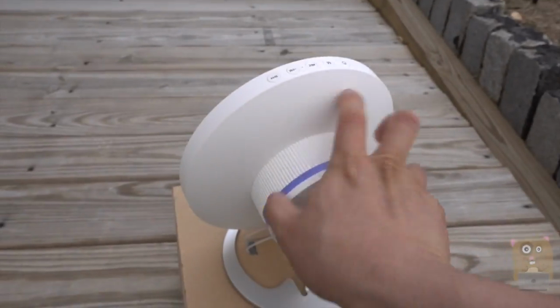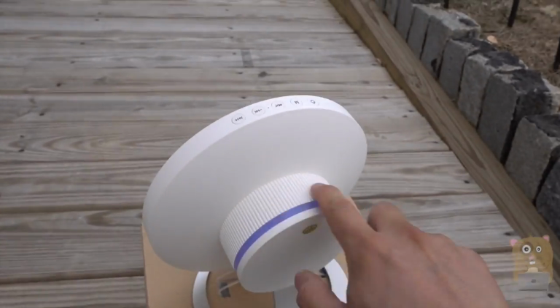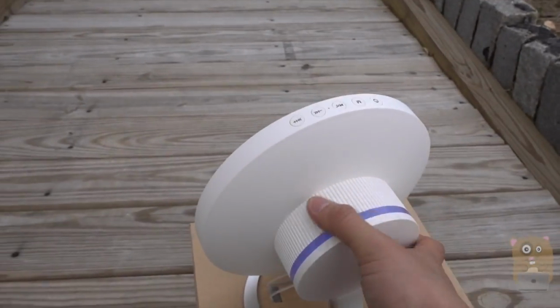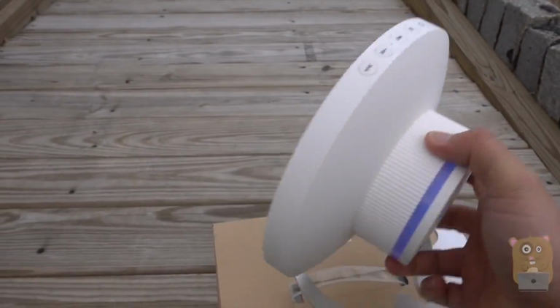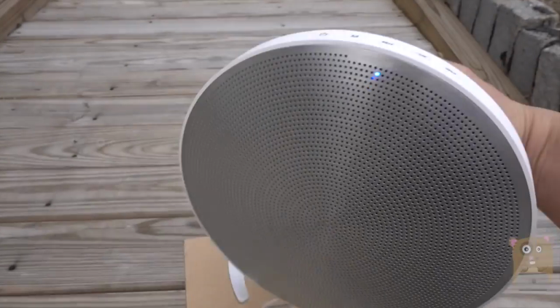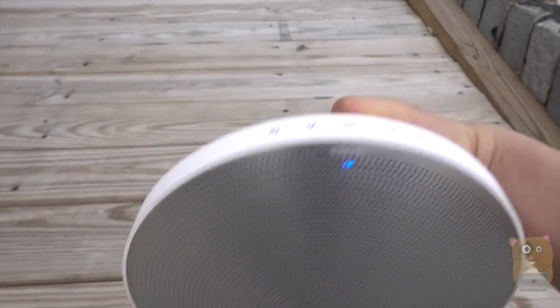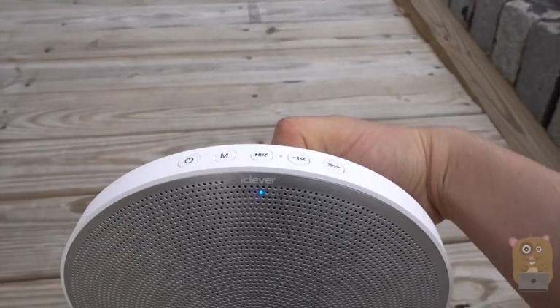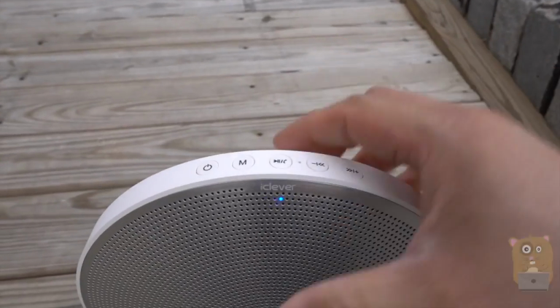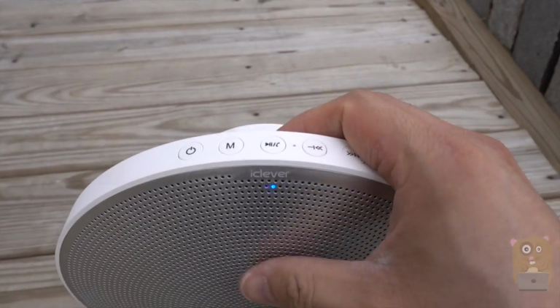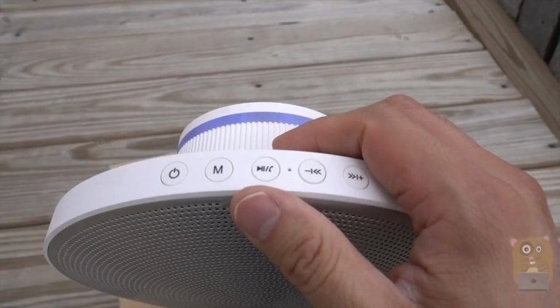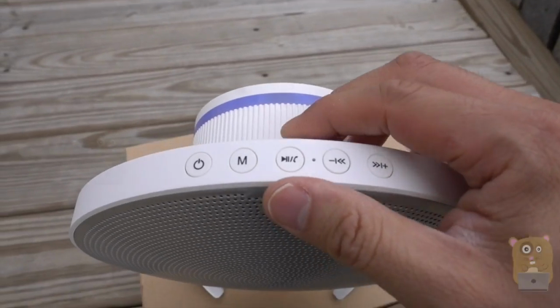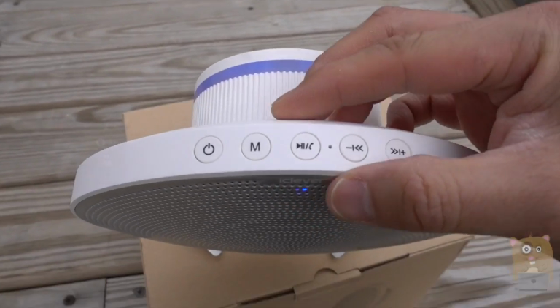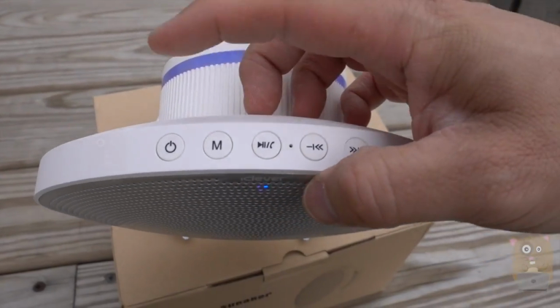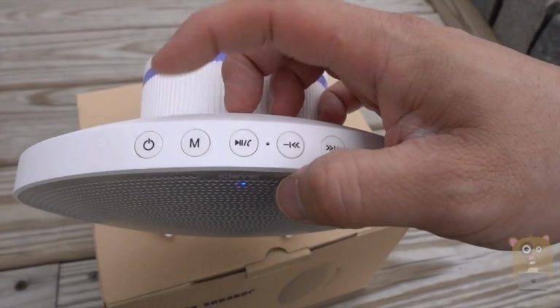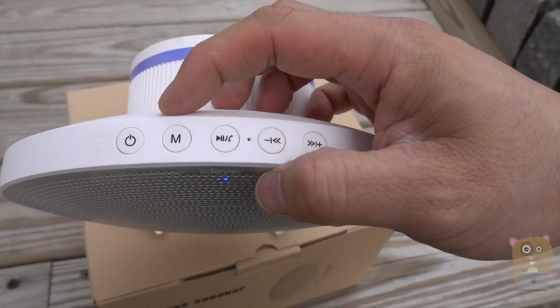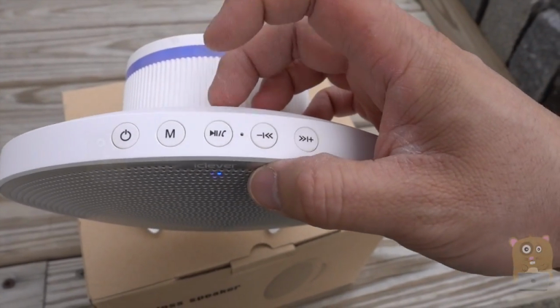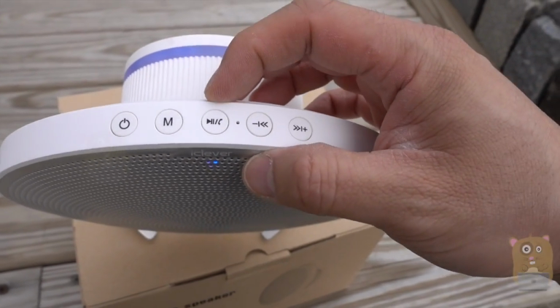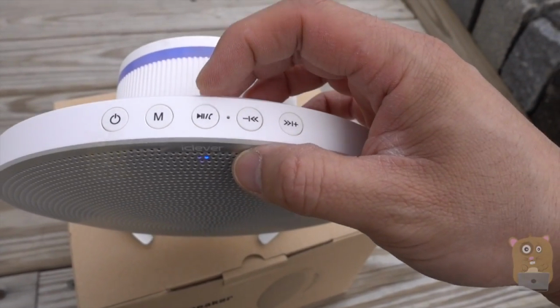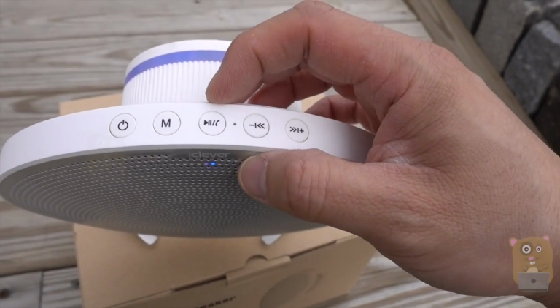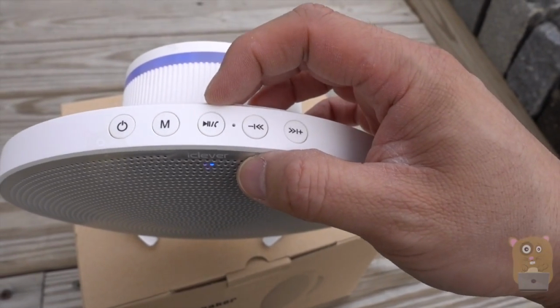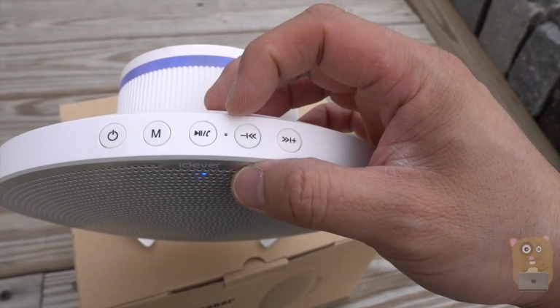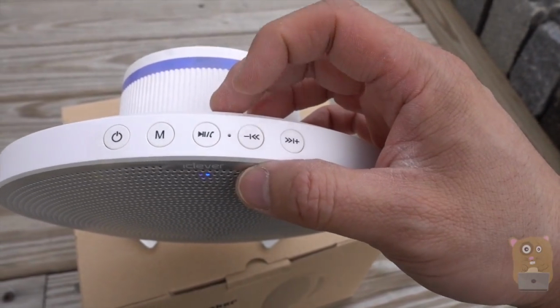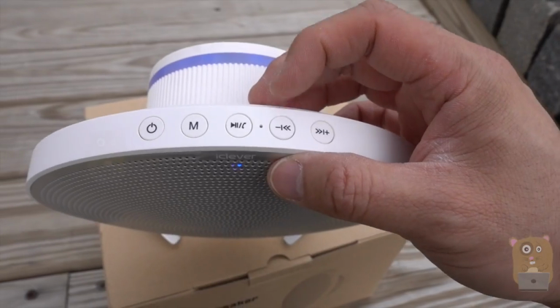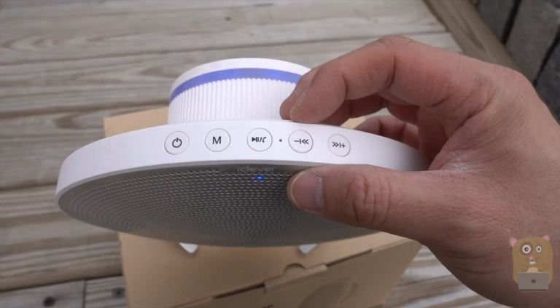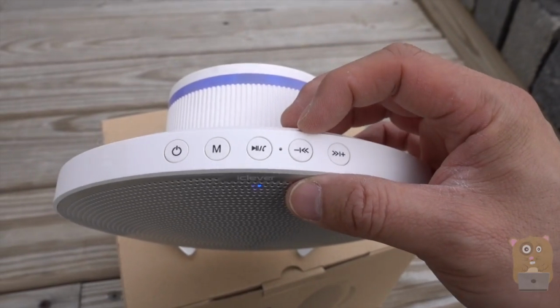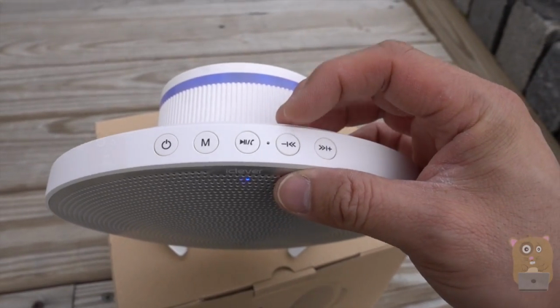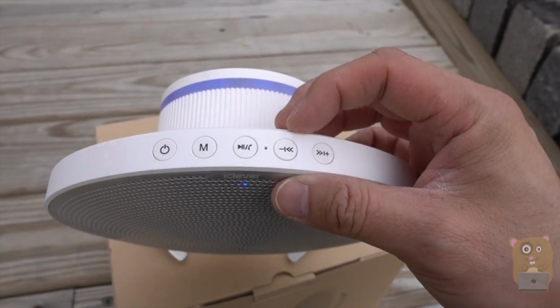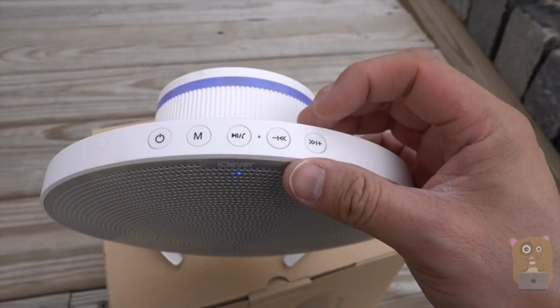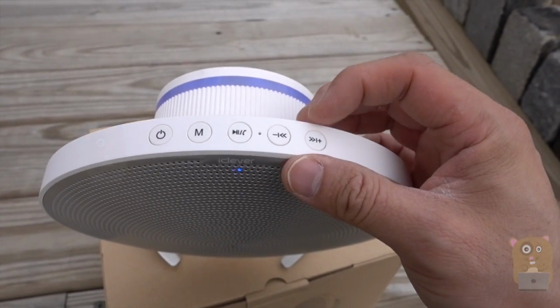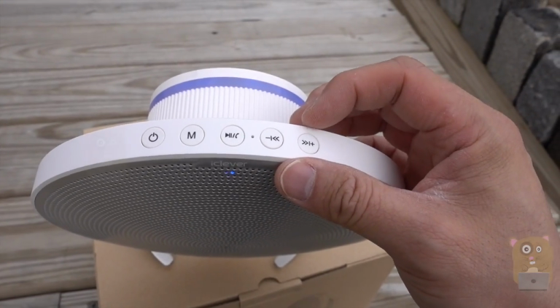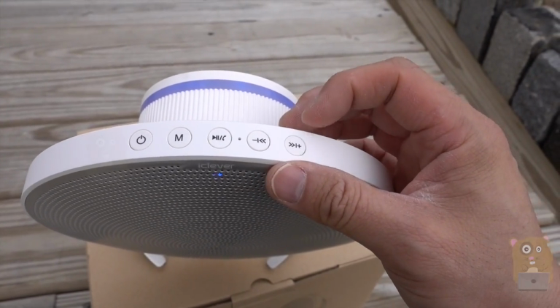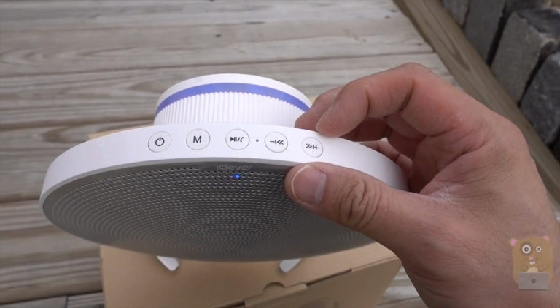This piece over here is plastic, and on top, starting from the left, we've got power, multi-function, play, pause, answer phone calls, and the microphone. Then lower the volume, go back a track, go forward a track, and increase the volume.